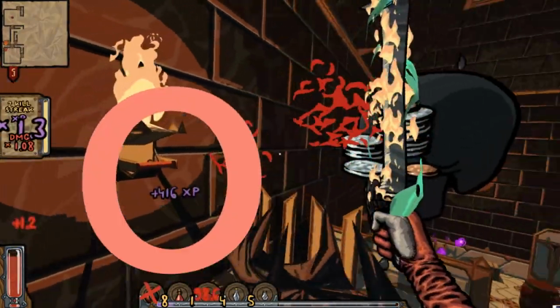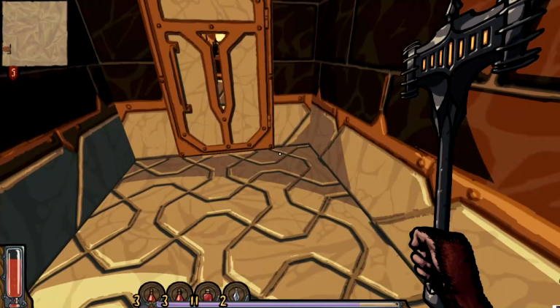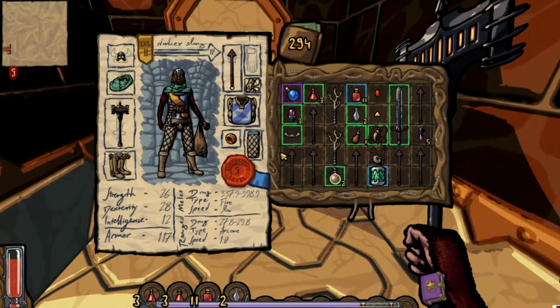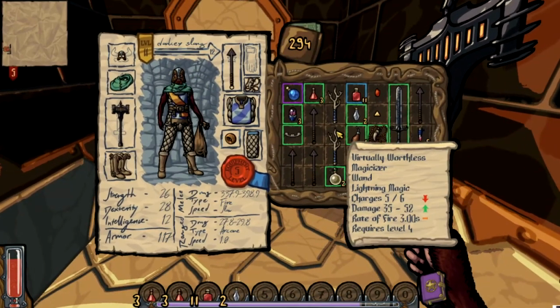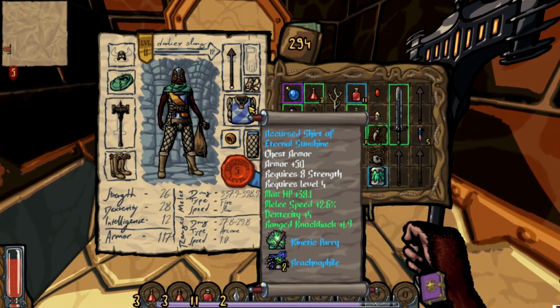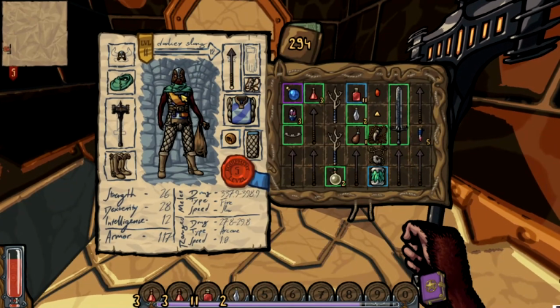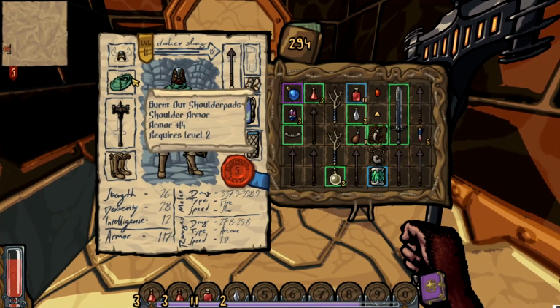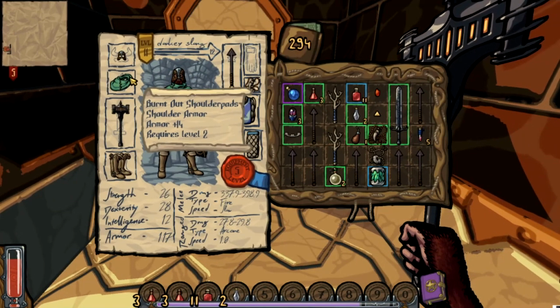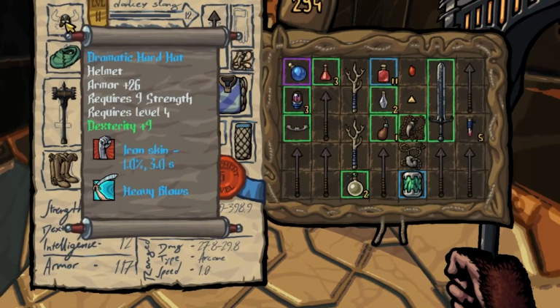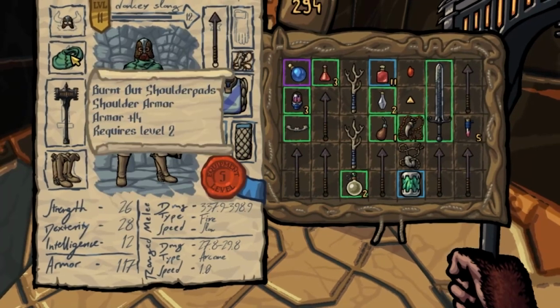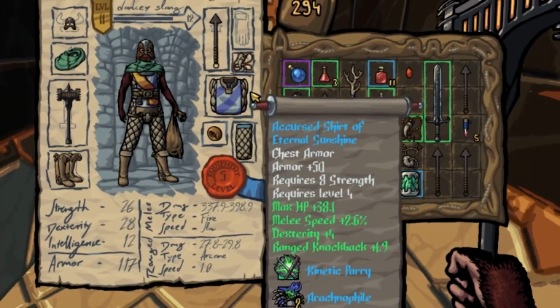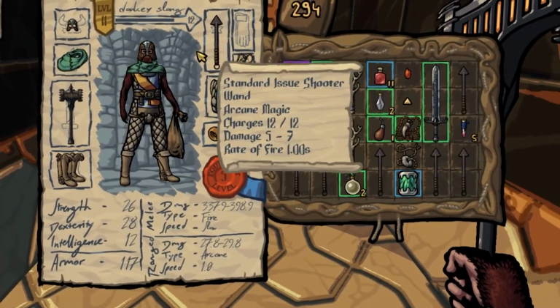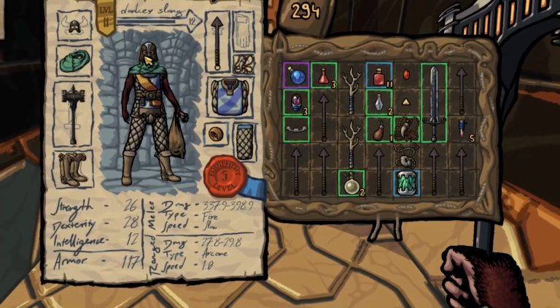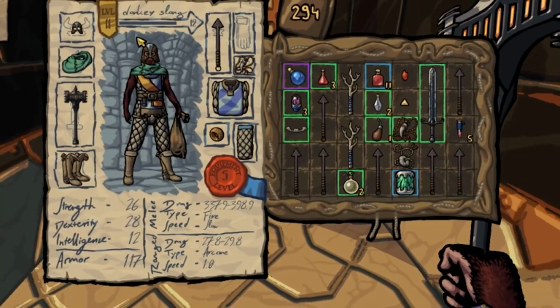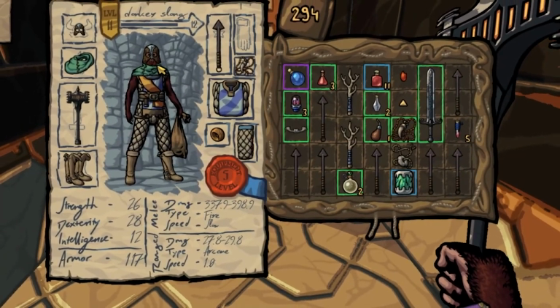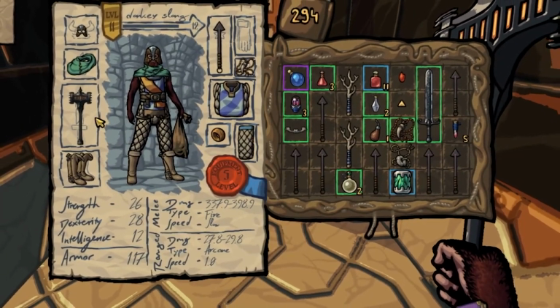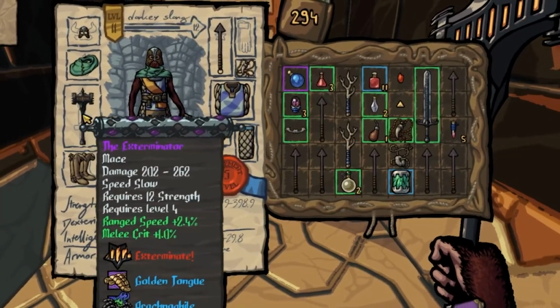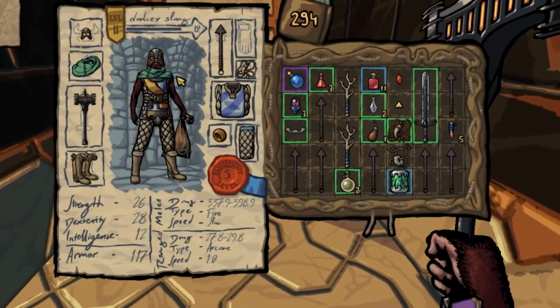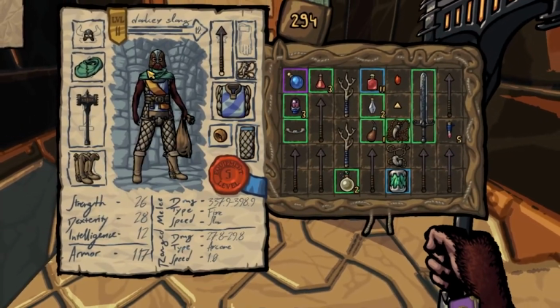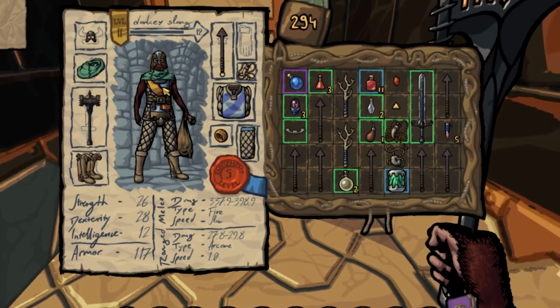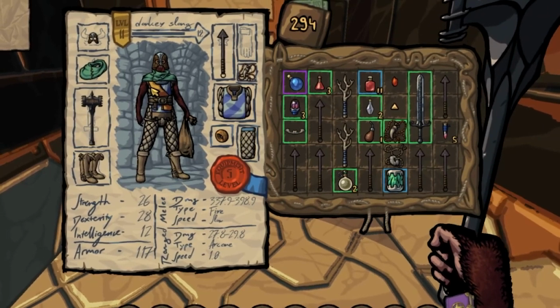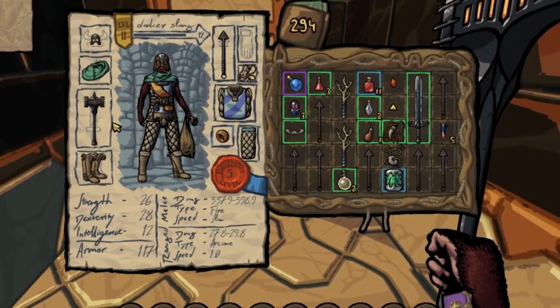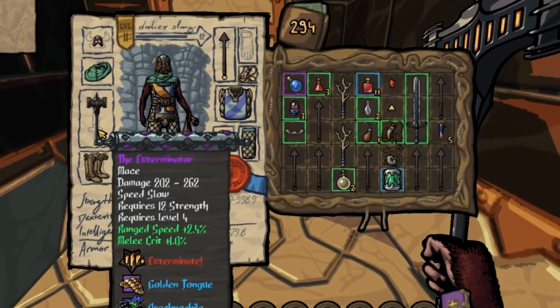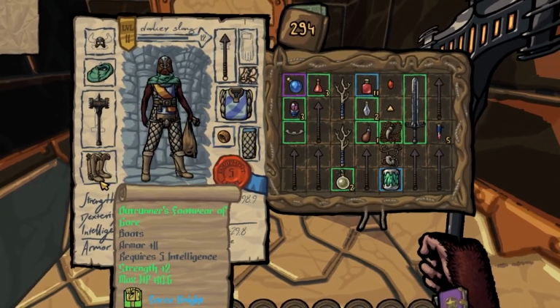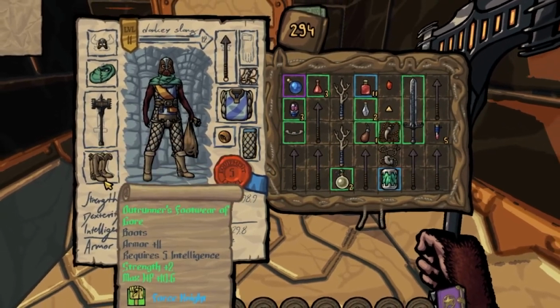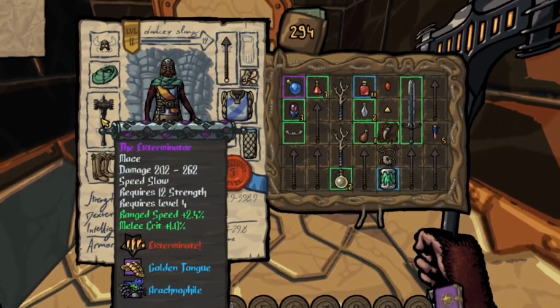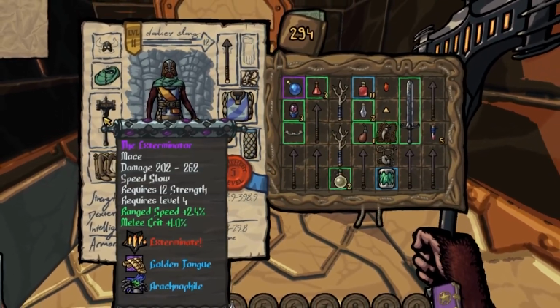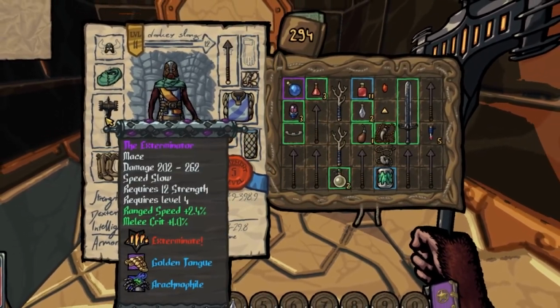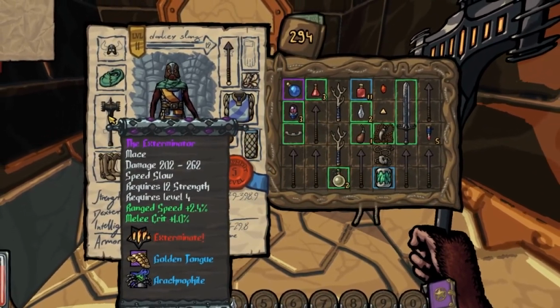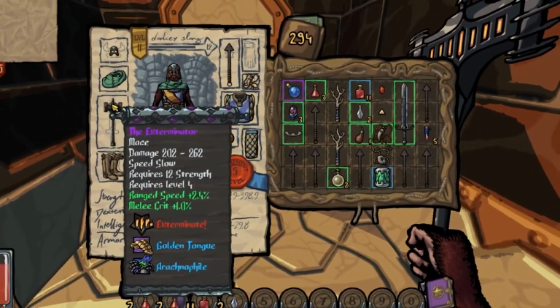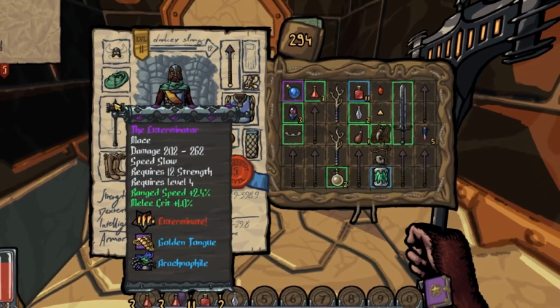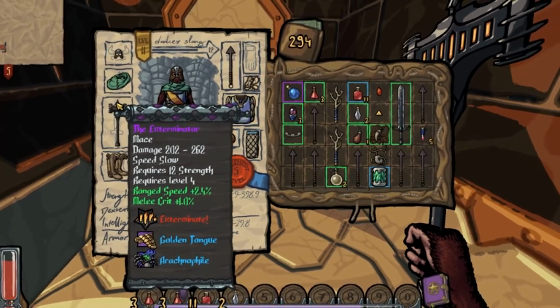The spider dropped me some nice loot — gave me this little helmet and a really strong mace. This mace has some nice abilities on it, so I'm going to use this time to touch on abilities in this game and point out some OP ones that you should look out for.